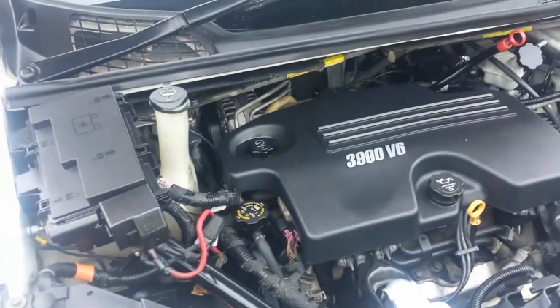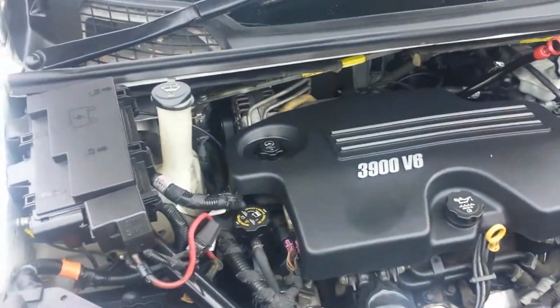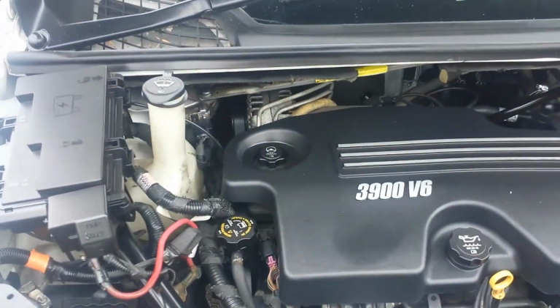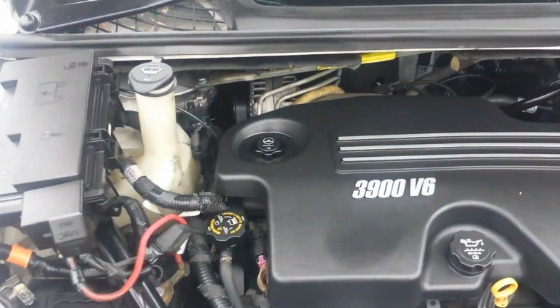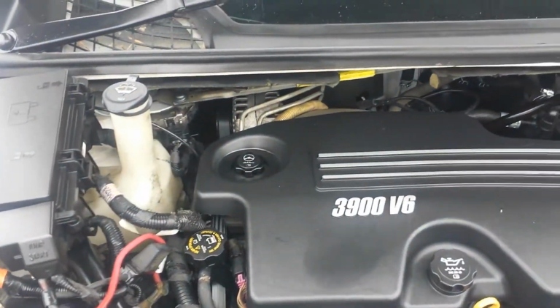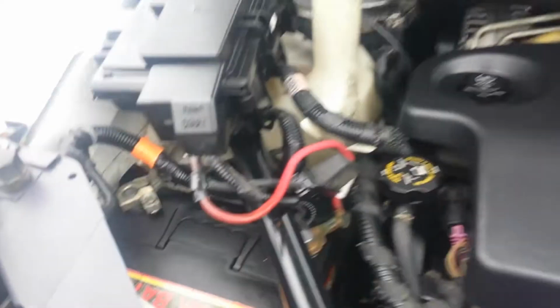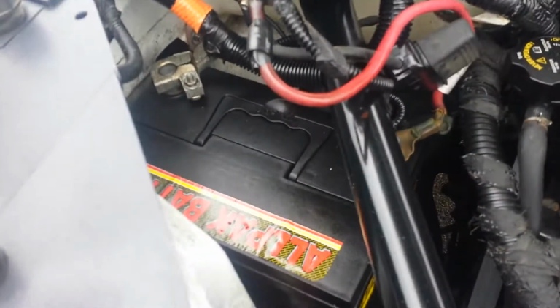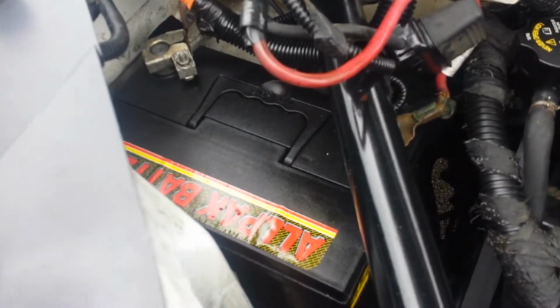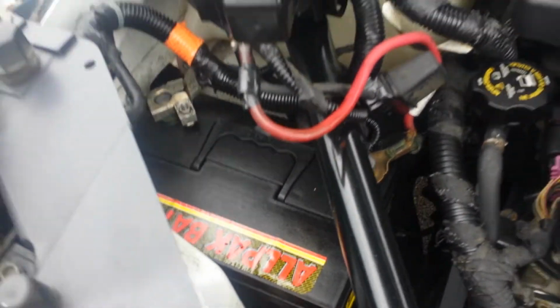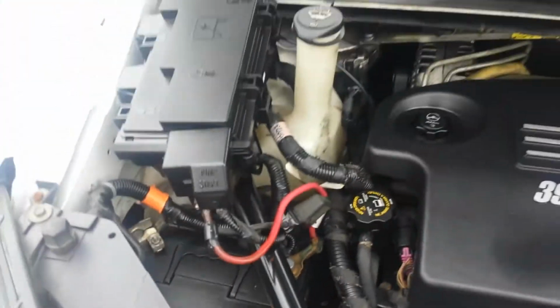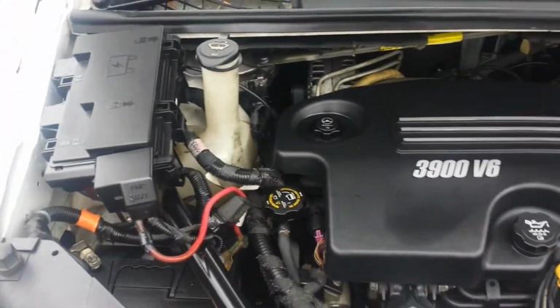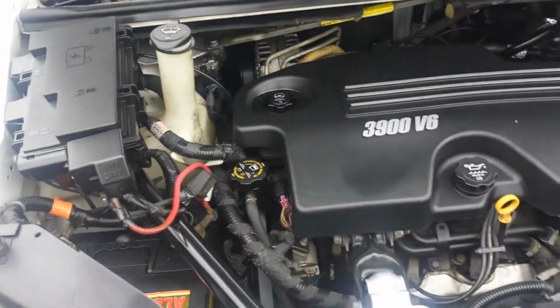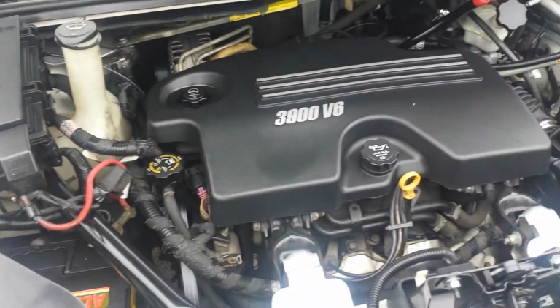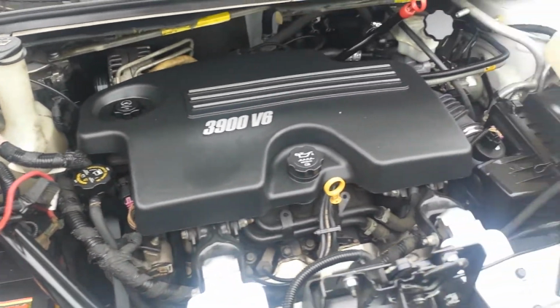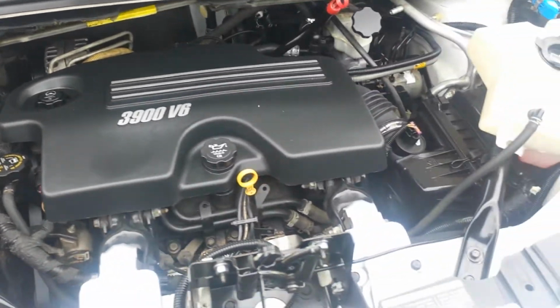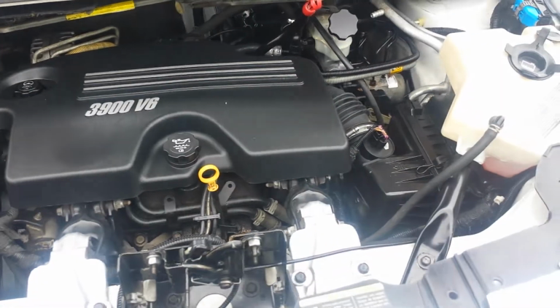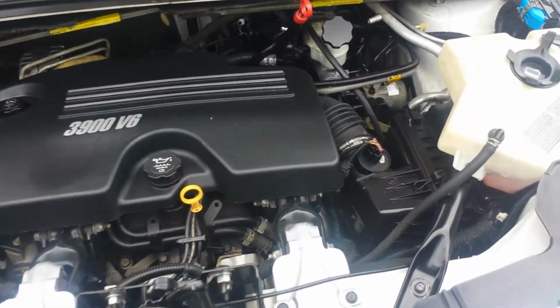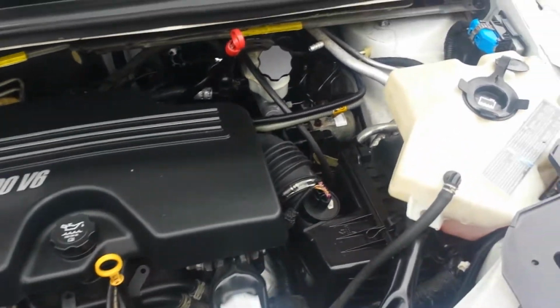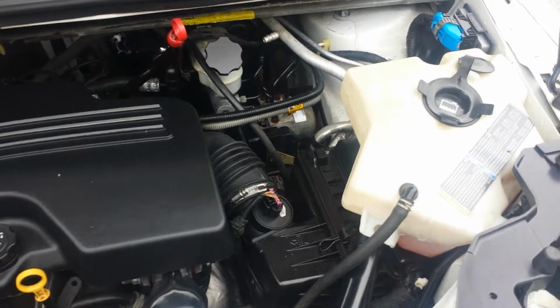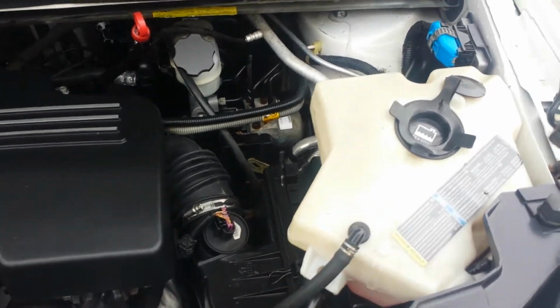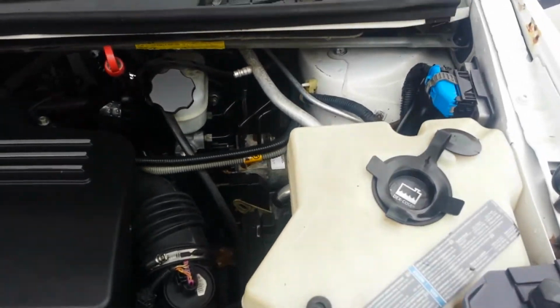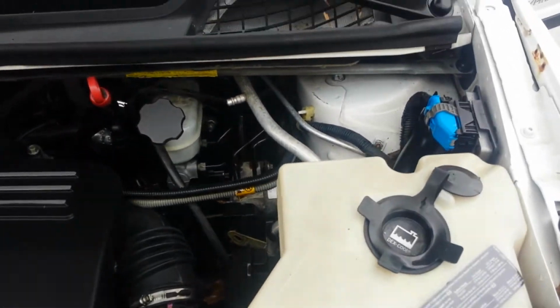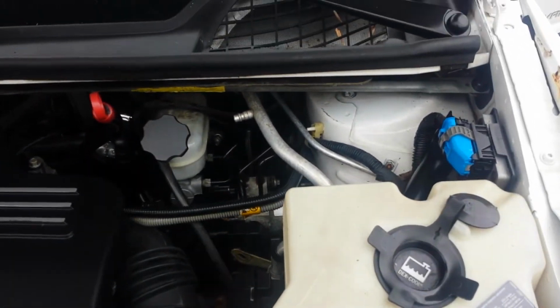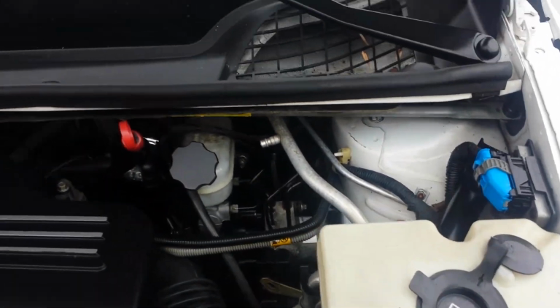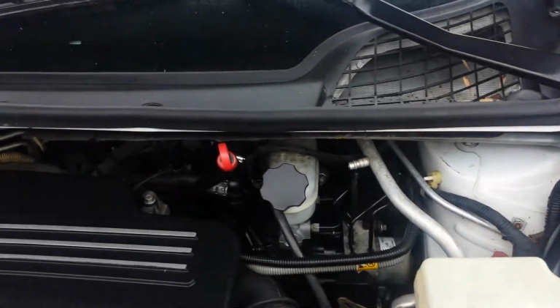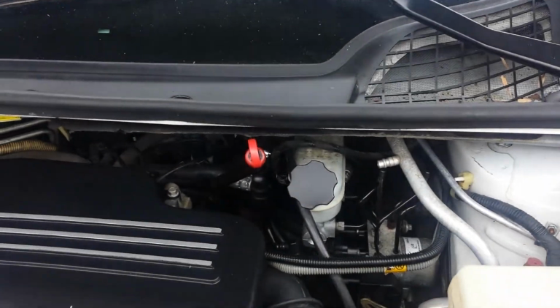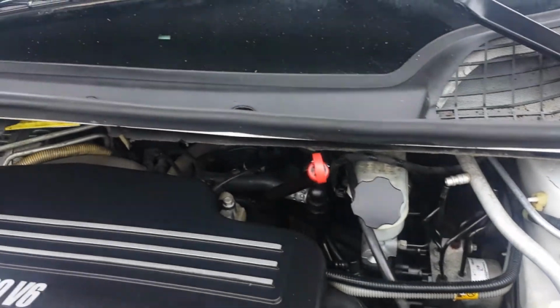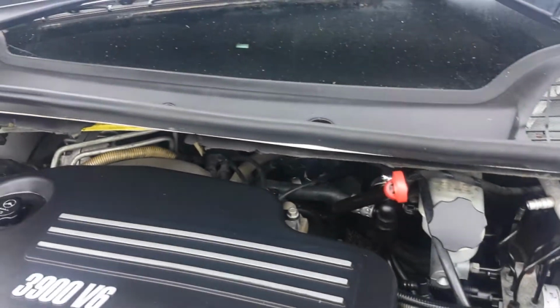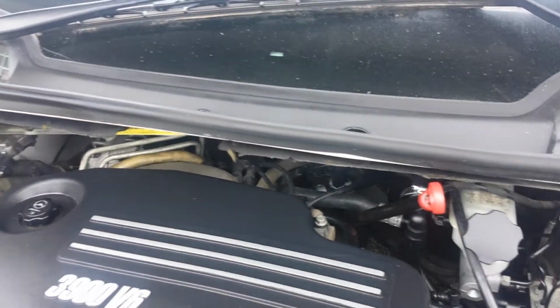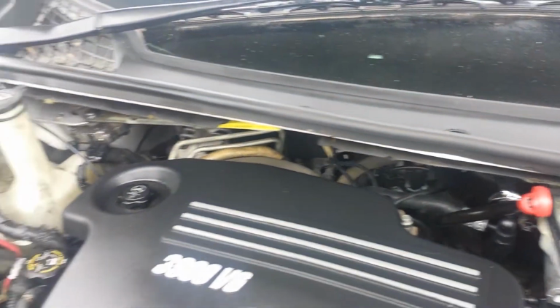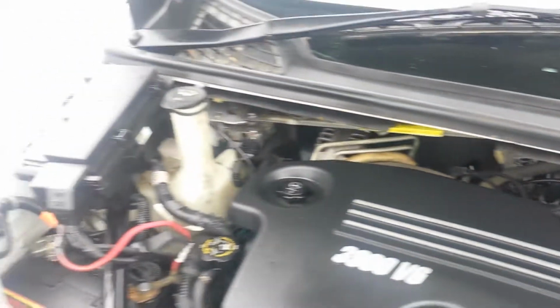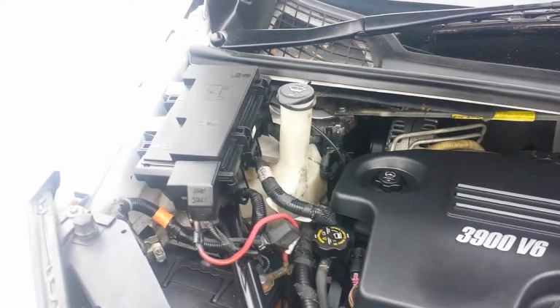Underneath the hood it has a 3.9 V6. You can see our brand new battery put in there. It idles smoothly — no signs of any noise, no smoke coming out of this thing. Overall, pretty clean.